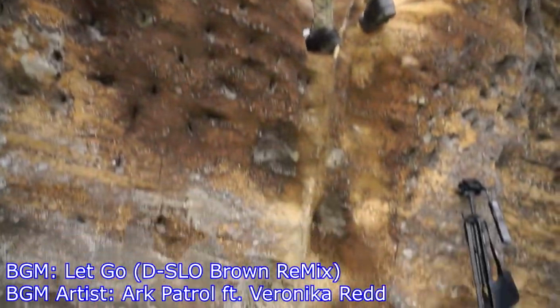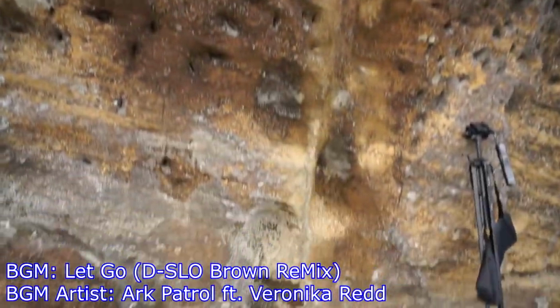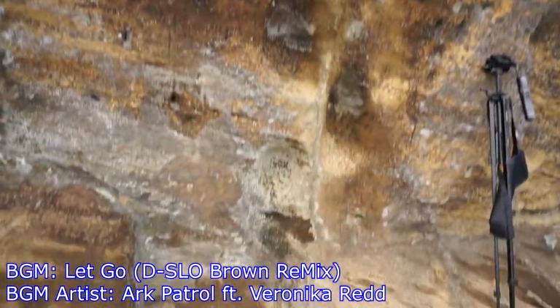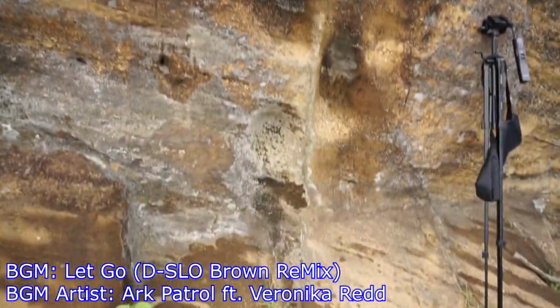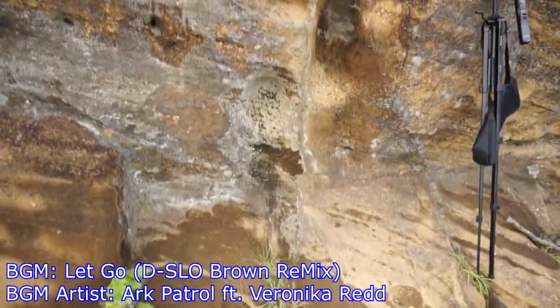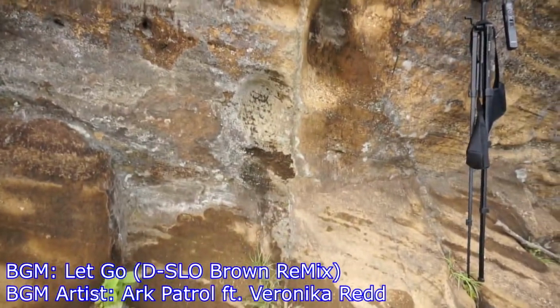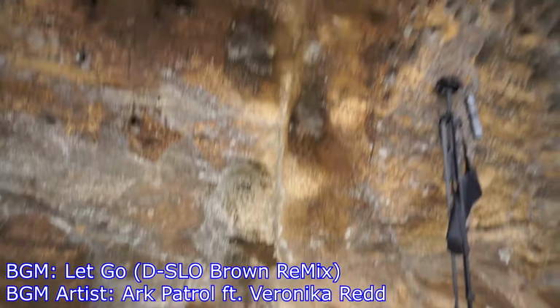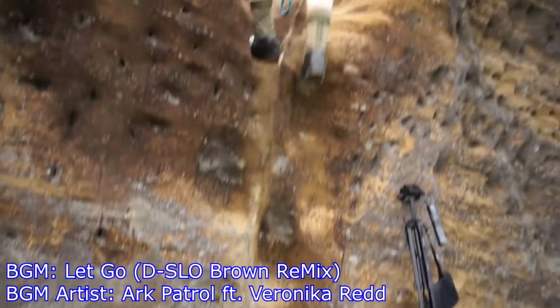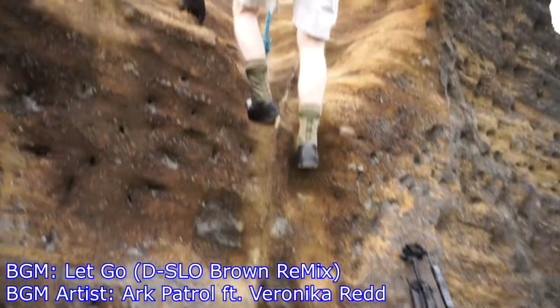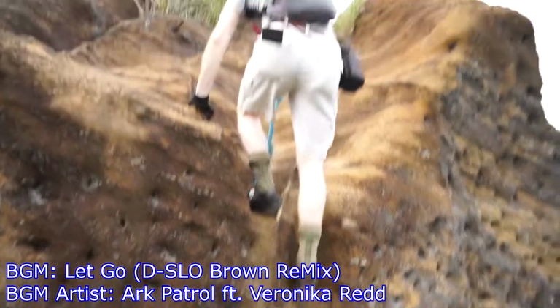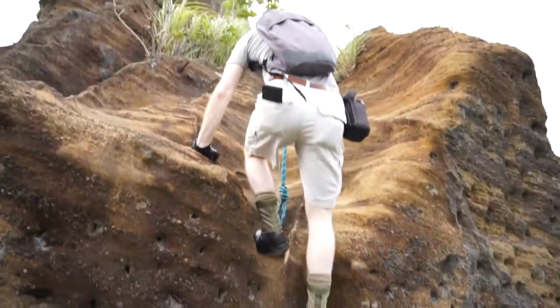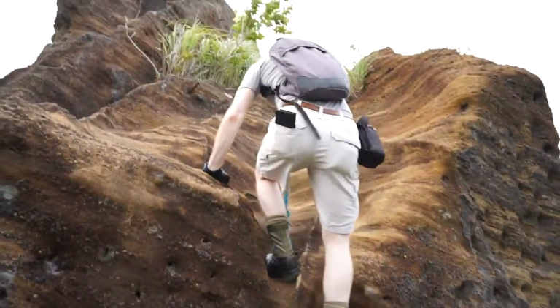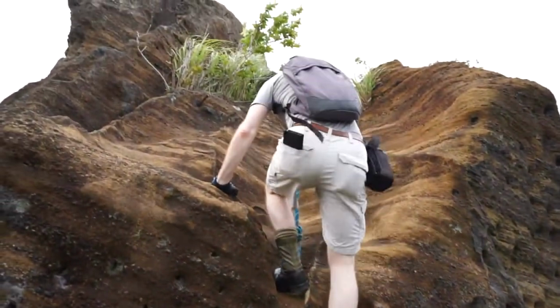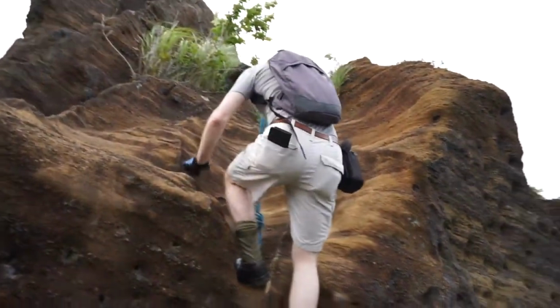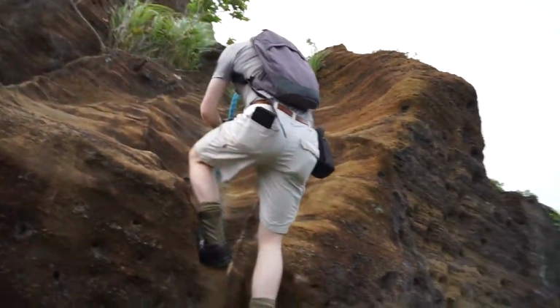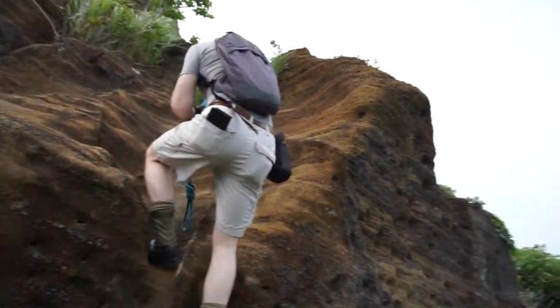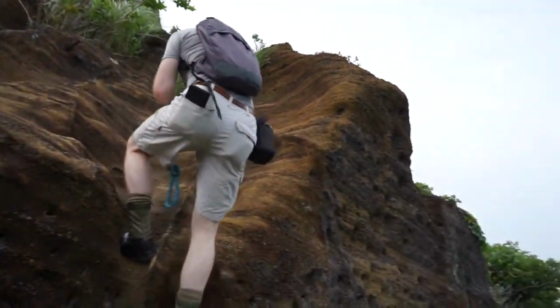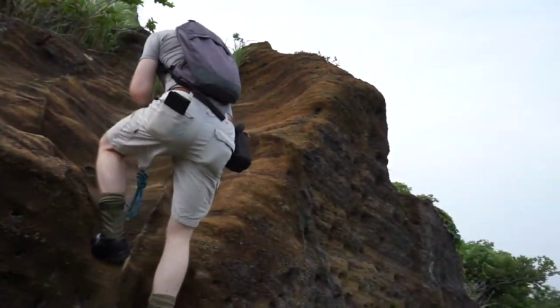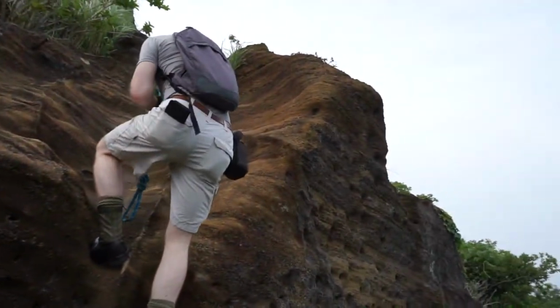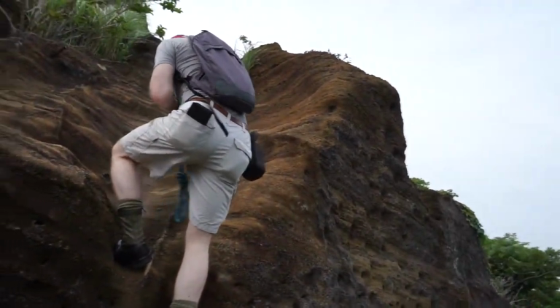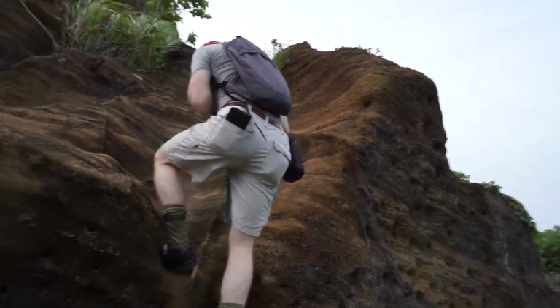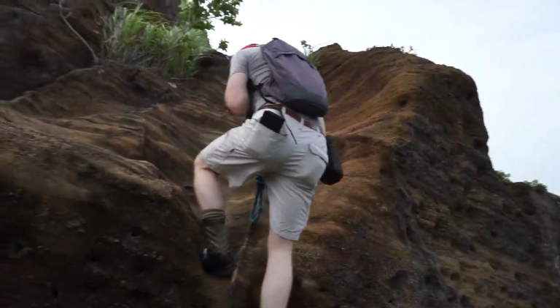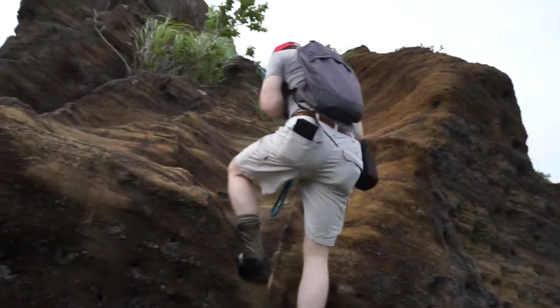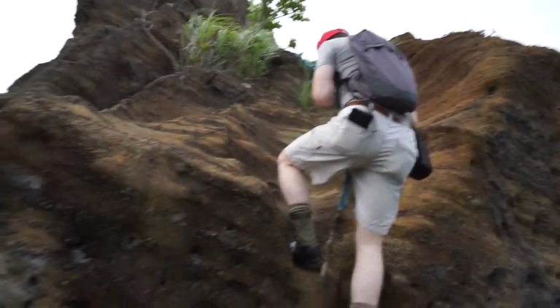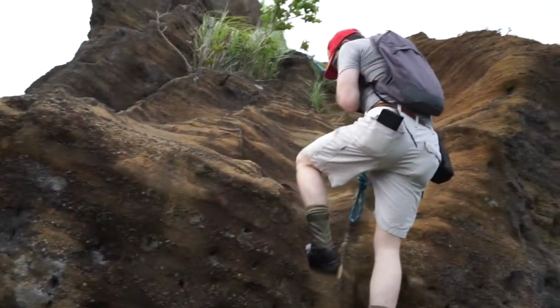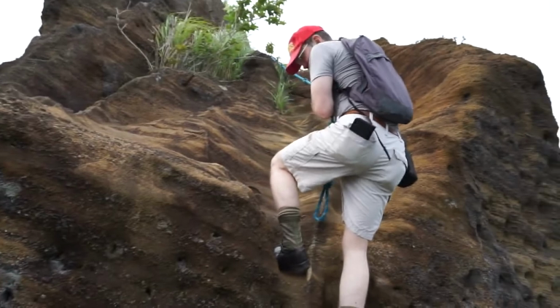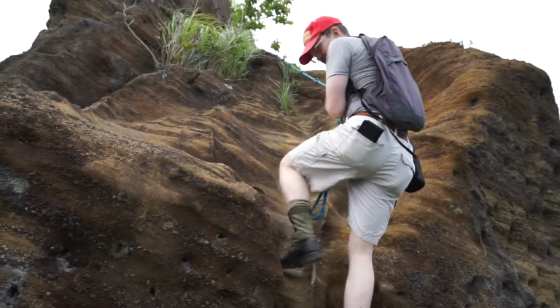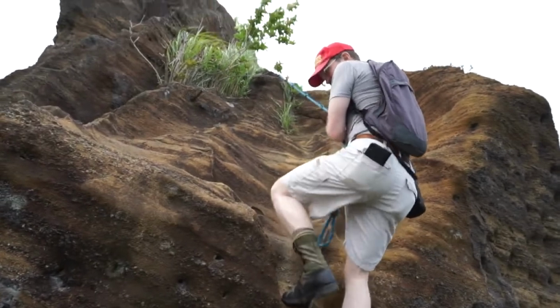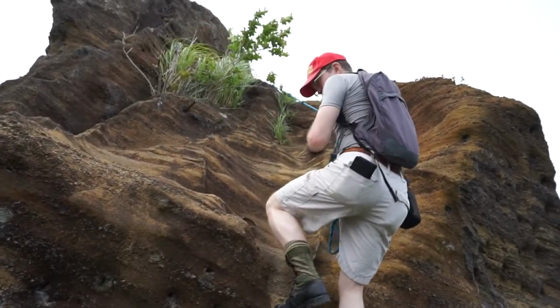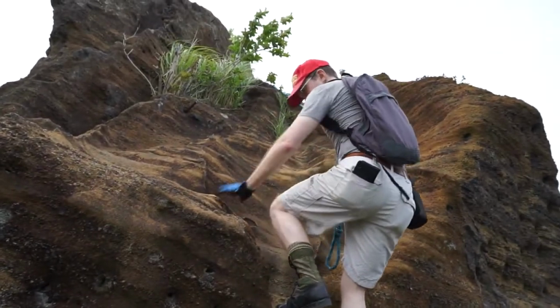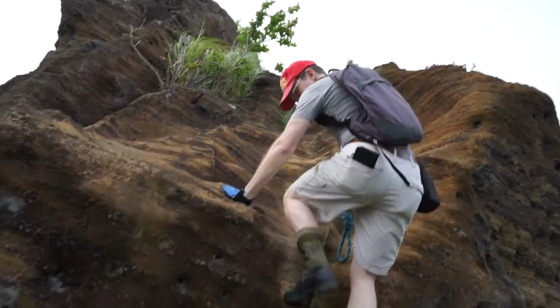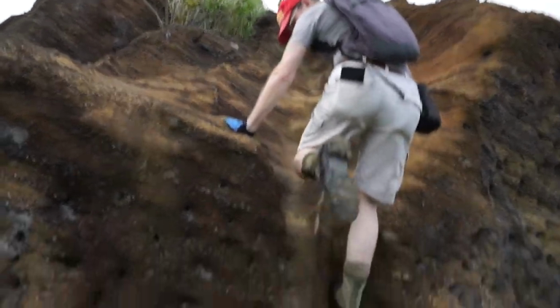That's a bit of a problem. Those handholds aren't exactly done.